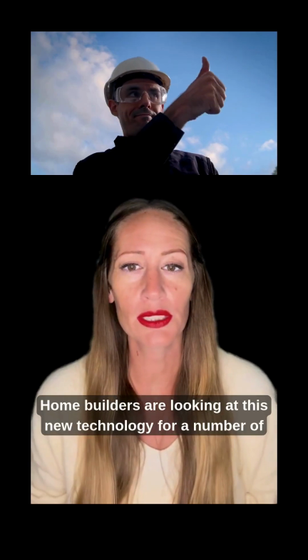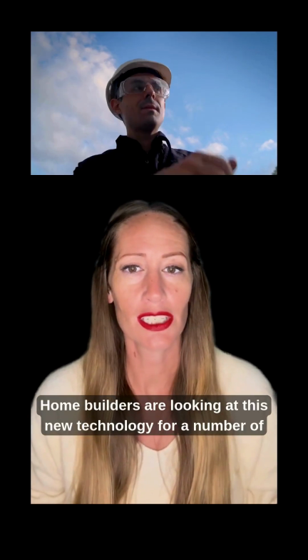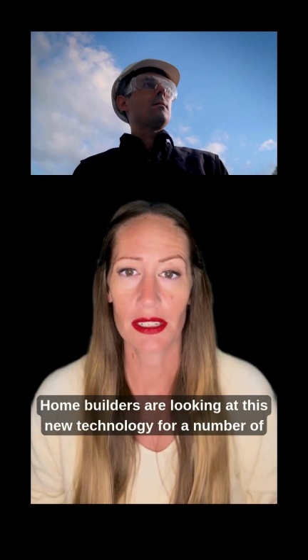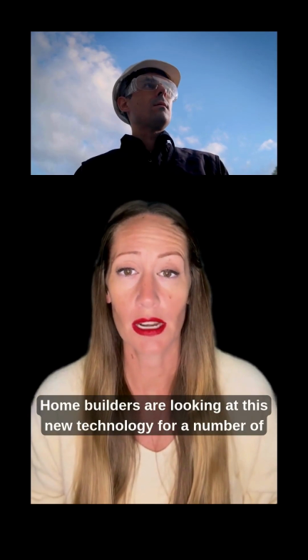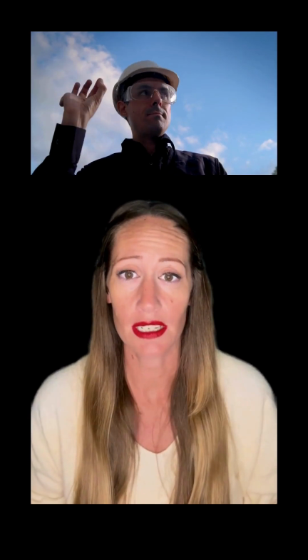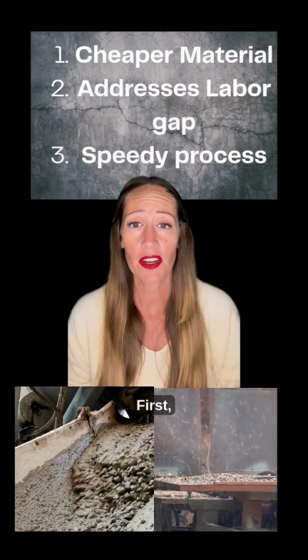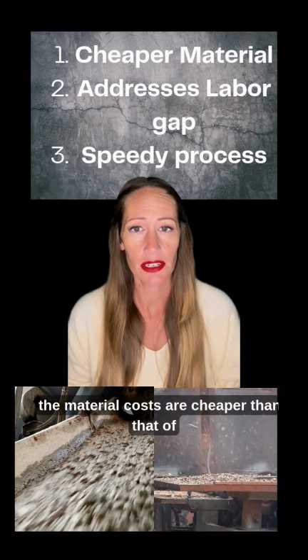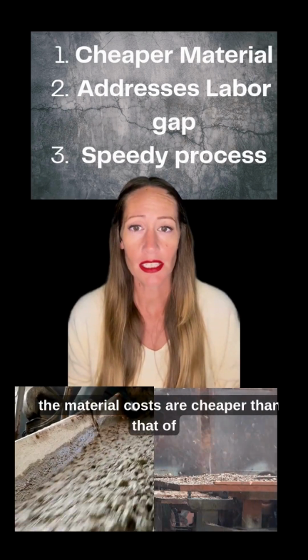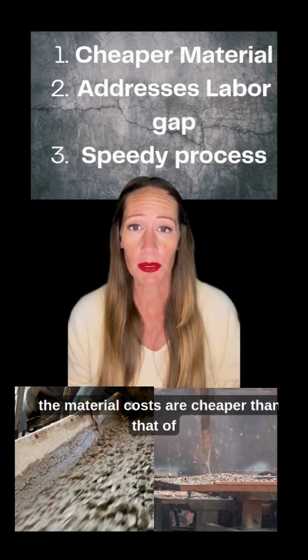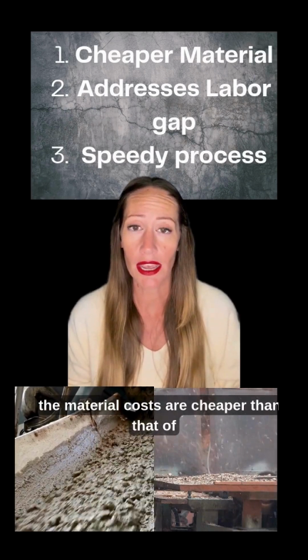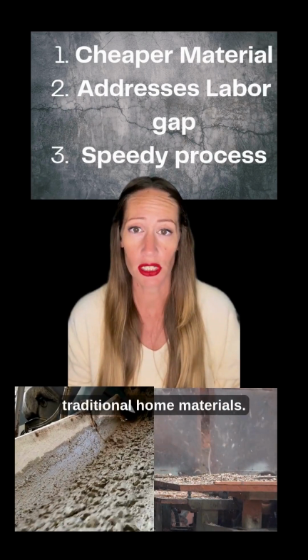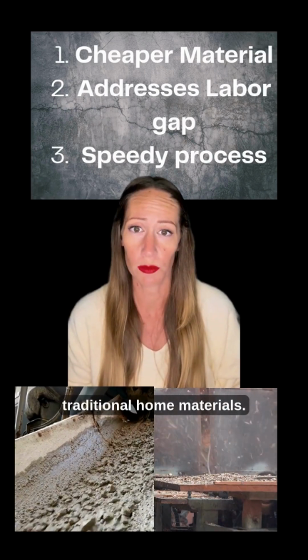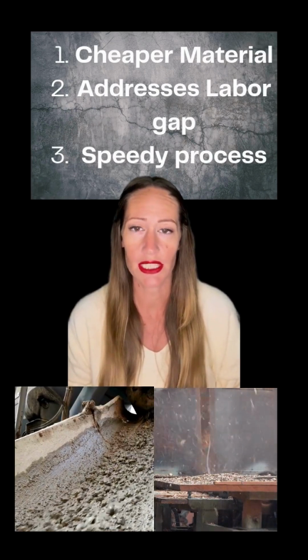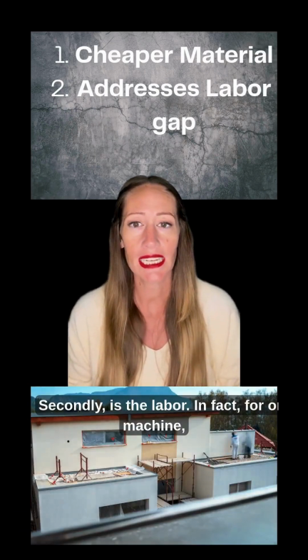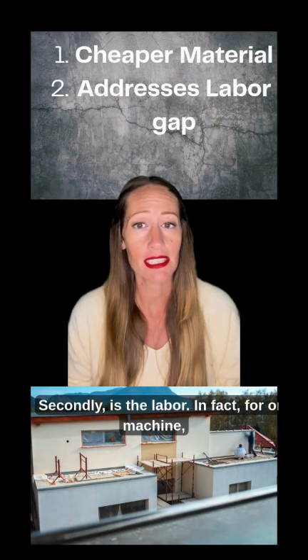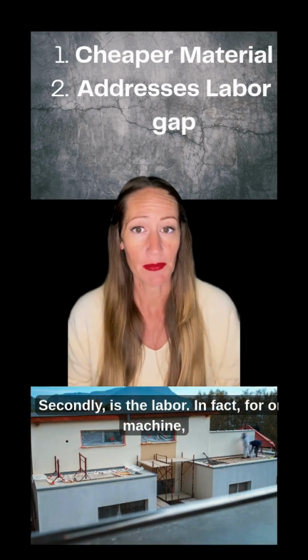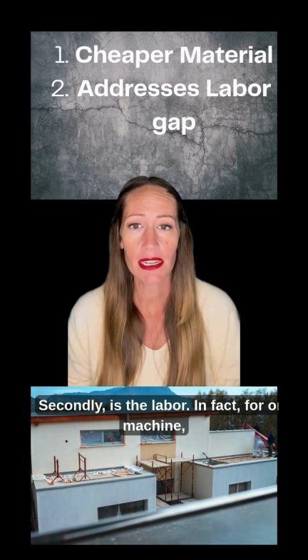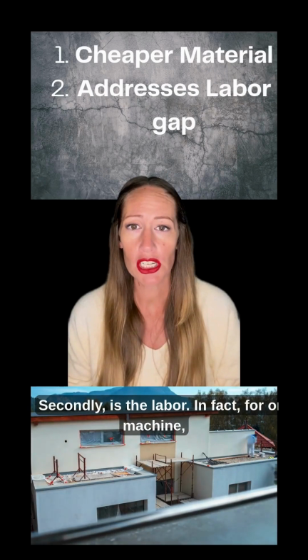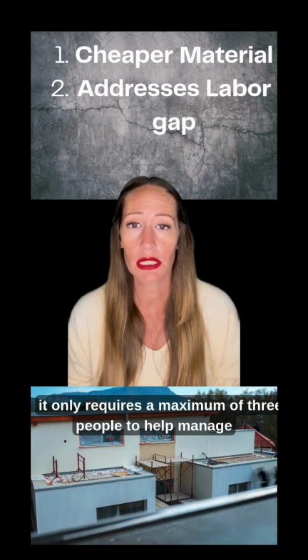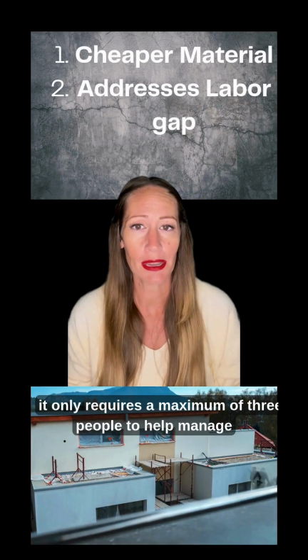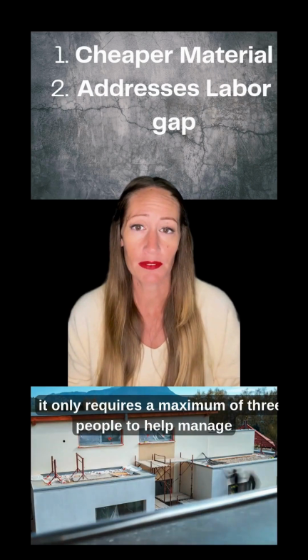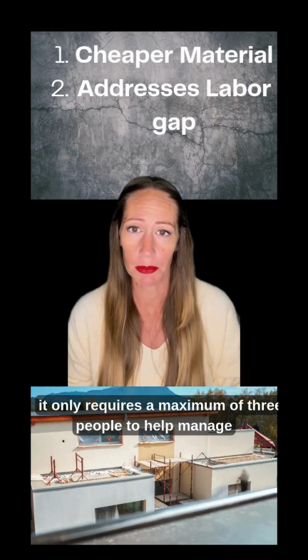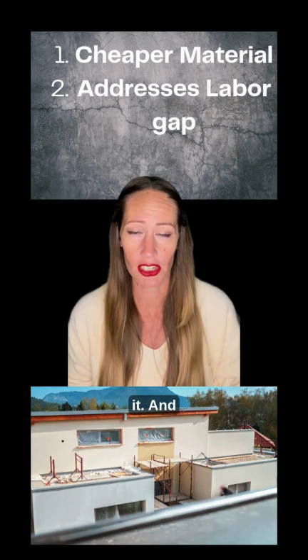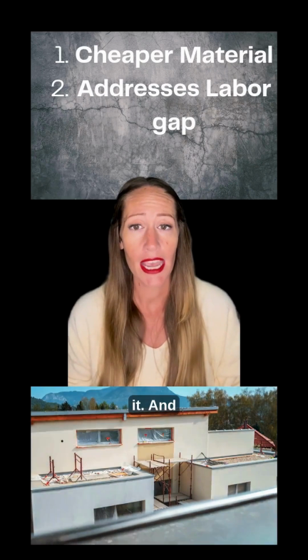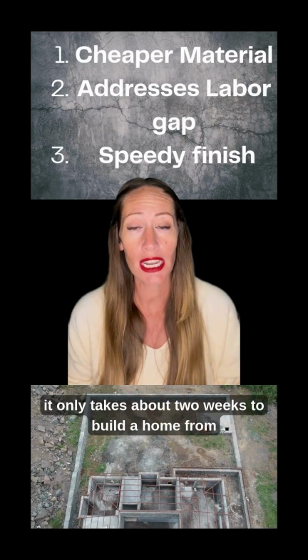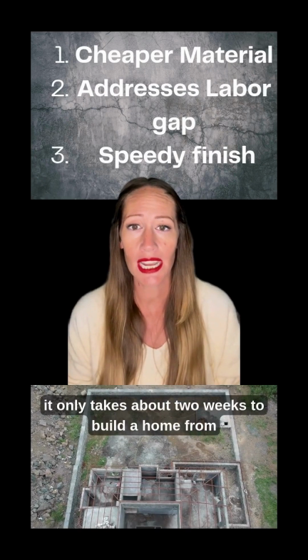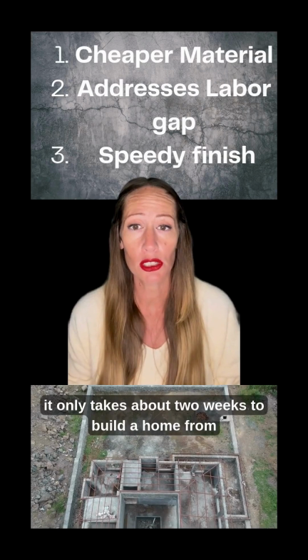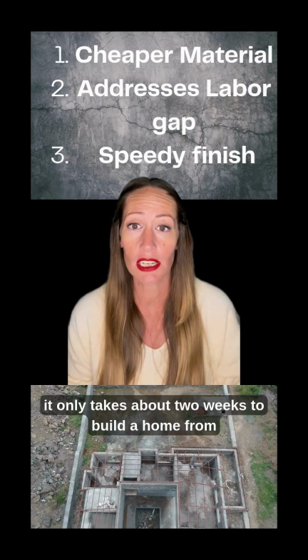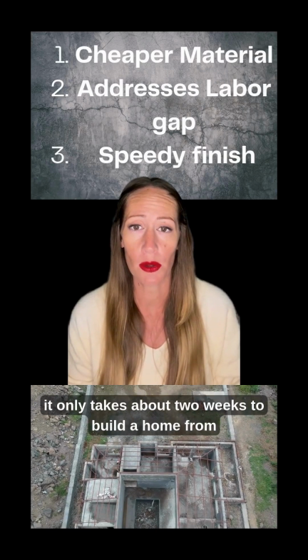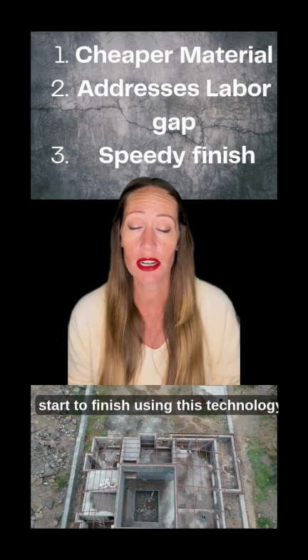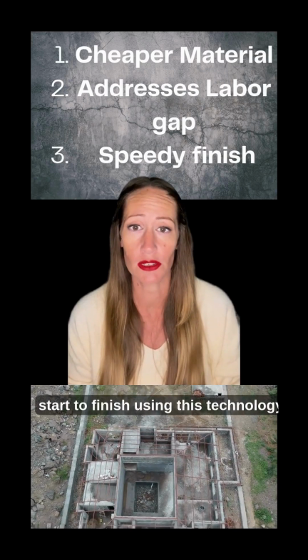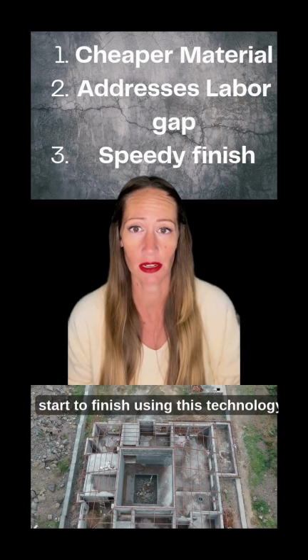Homebuilders are looking at this new technology for a number of reasons. First, the material costs are cheaper than that of traditional home materials. Secondly, is the labor — in fact, for one machine, it only requires a maximum of 3 people to help manage it. And third, it only takes about 2 weeks to build a home from start to finish using this technology.